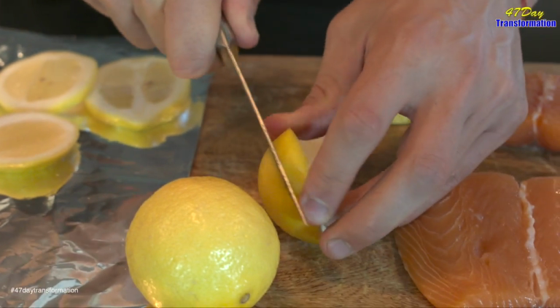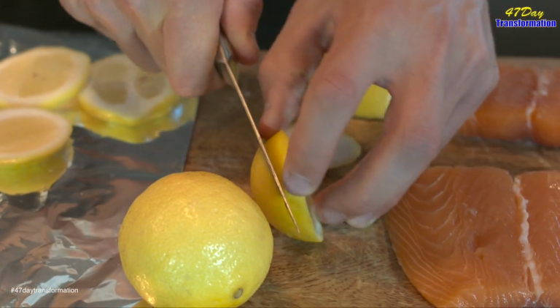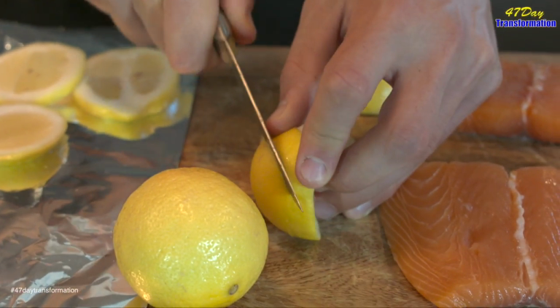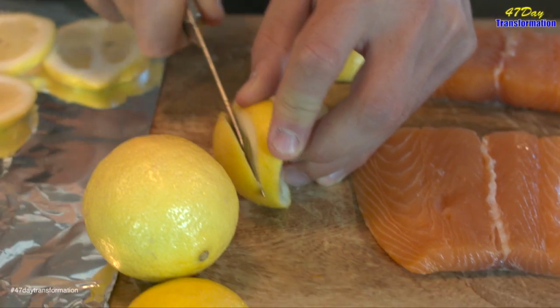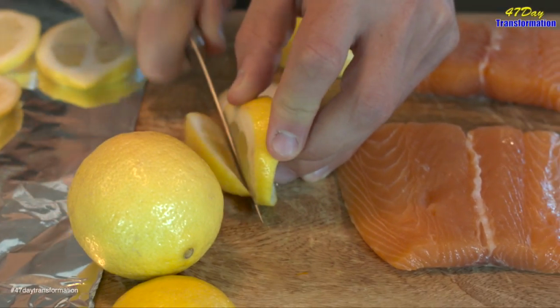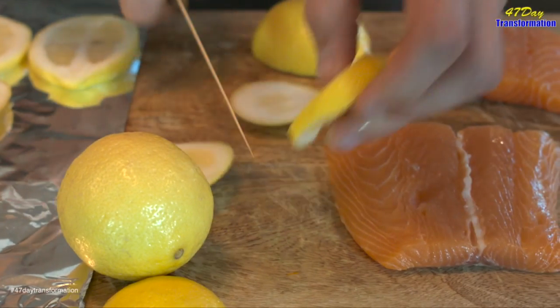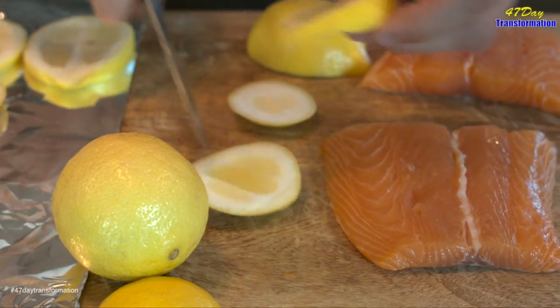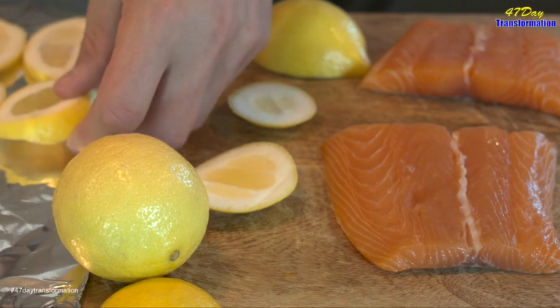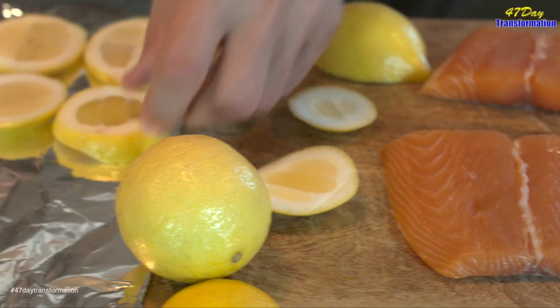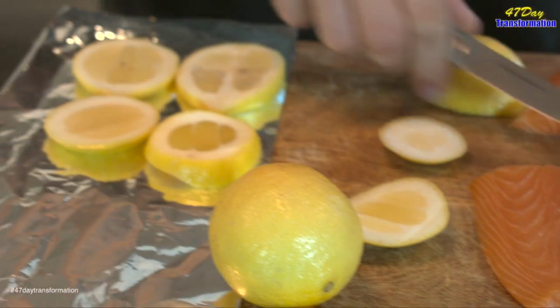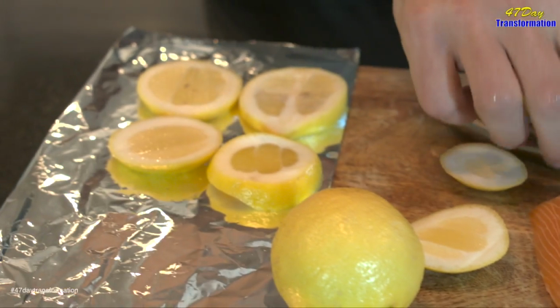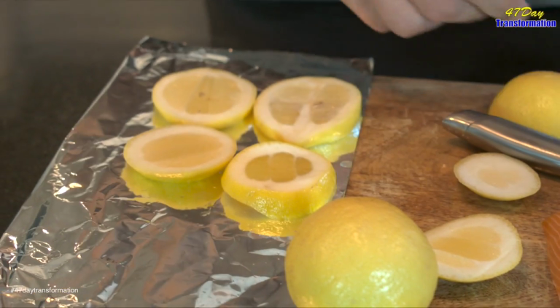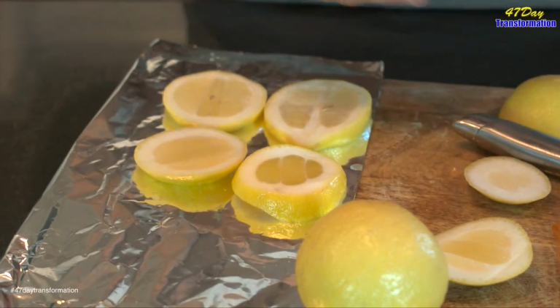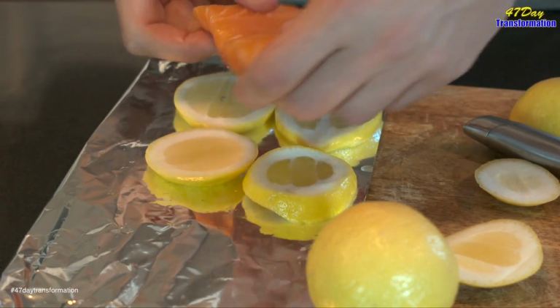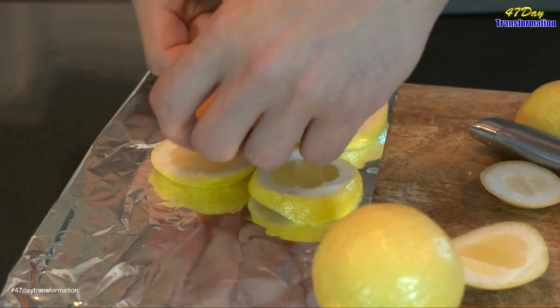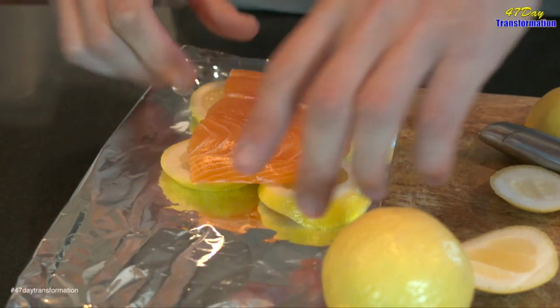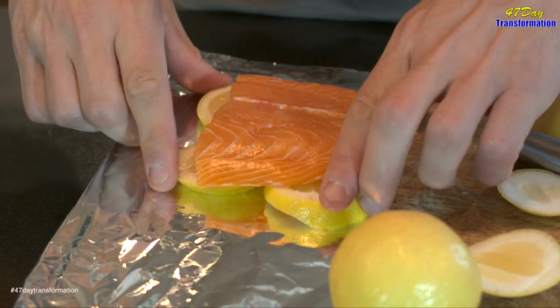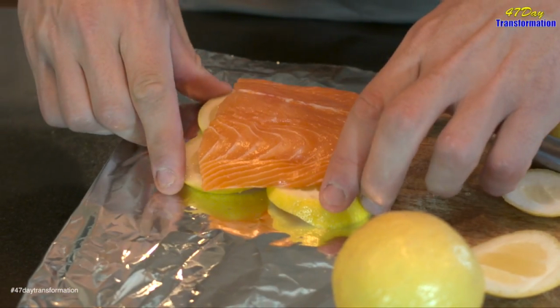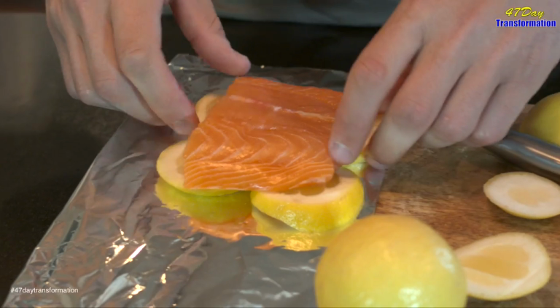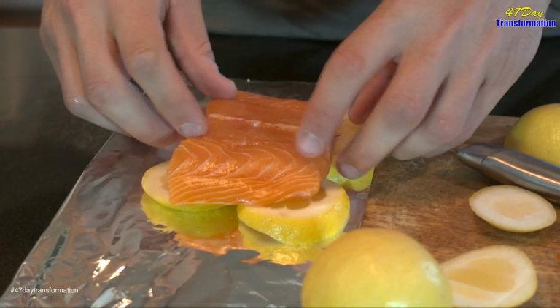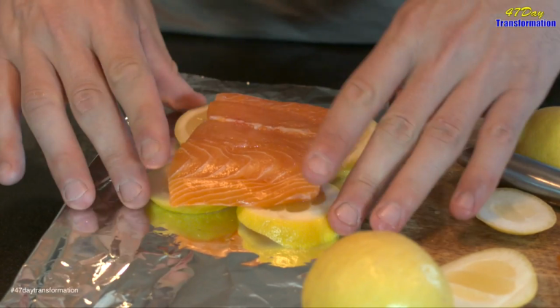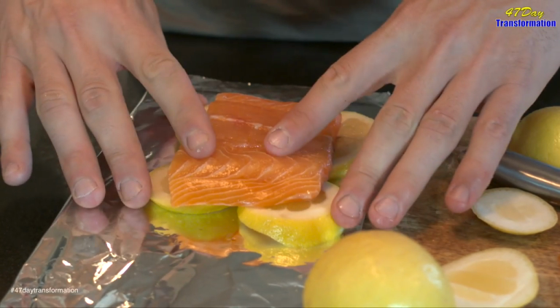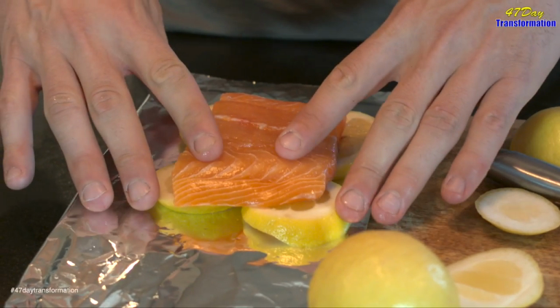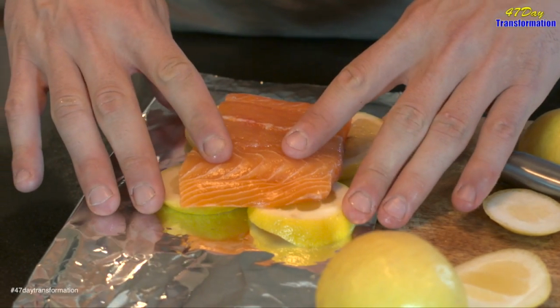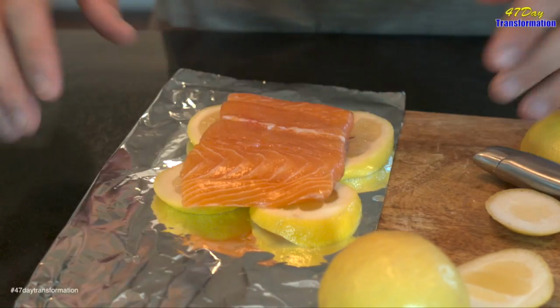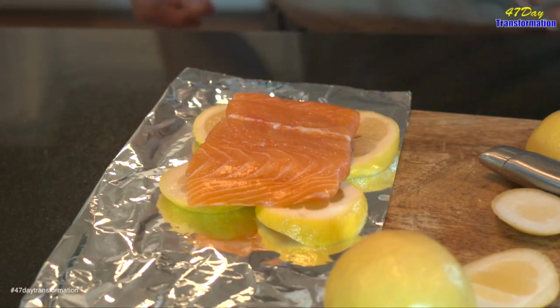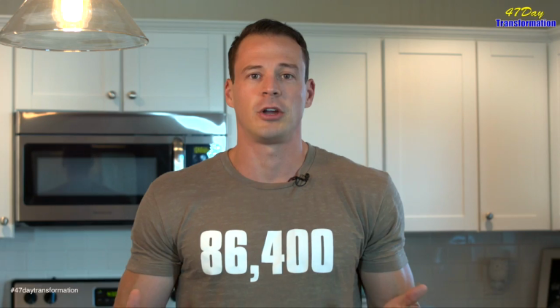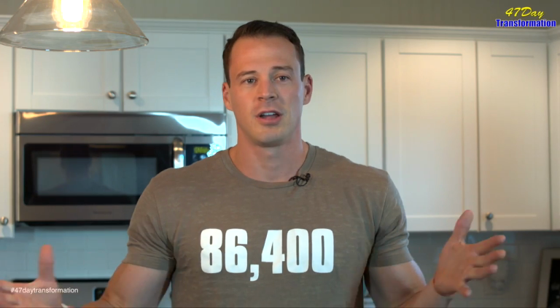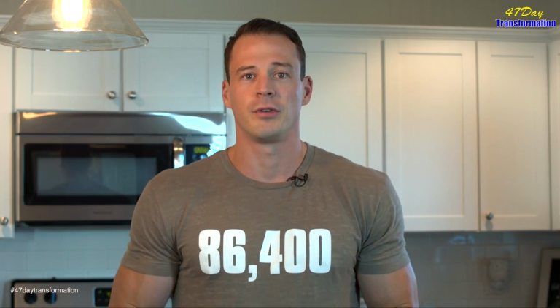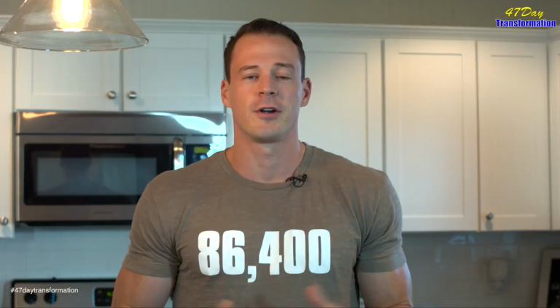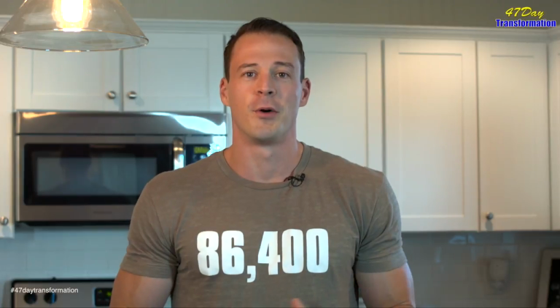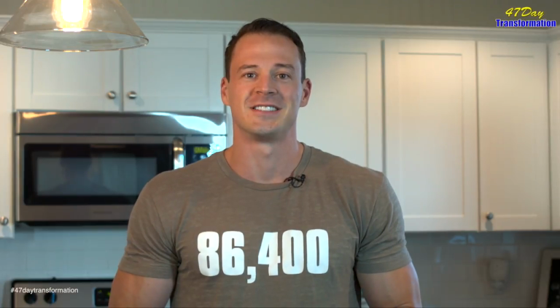So if you're using a grill, you simply take your lemon slices and place them on your grill that's already preheated and cleaned. Or if you're using an oven to bake, you simply take your tin foil, lay it down, lay the lemons on top, place the fish on top, let it cook — full of flavor, no burning necessary.